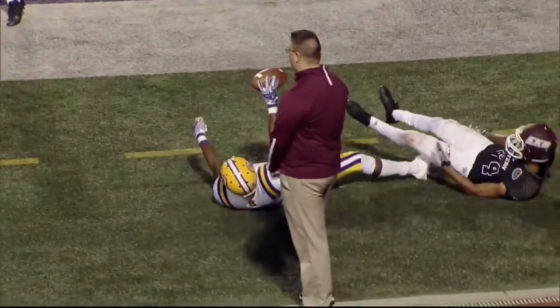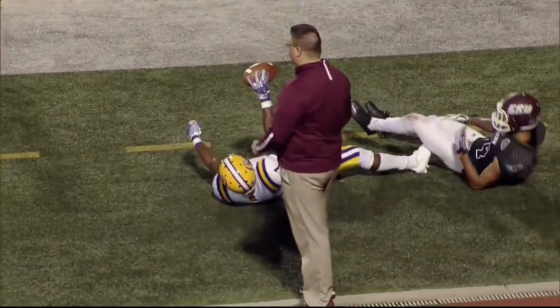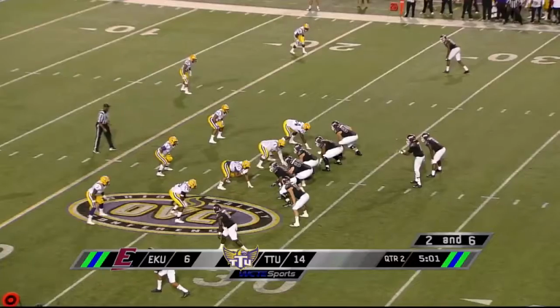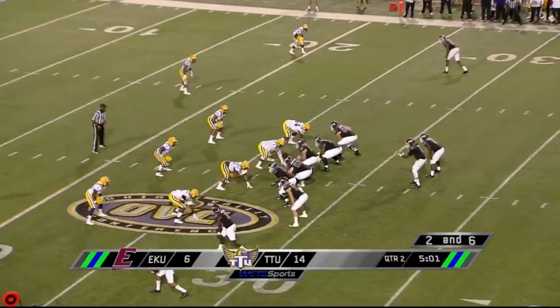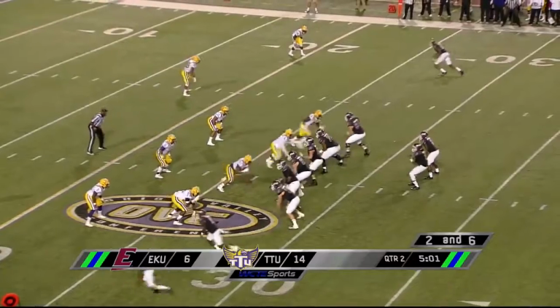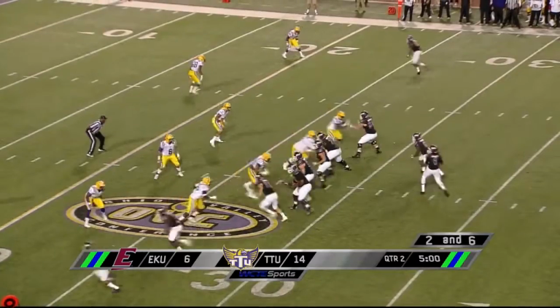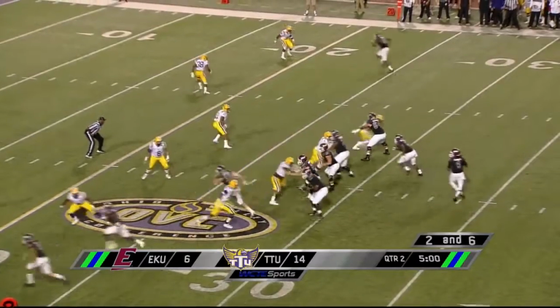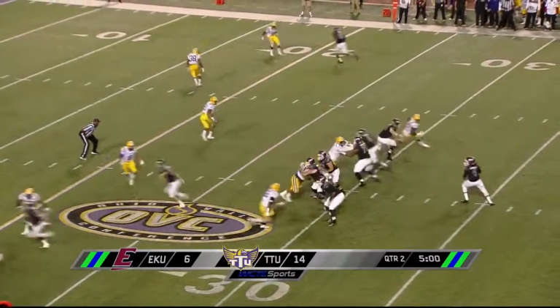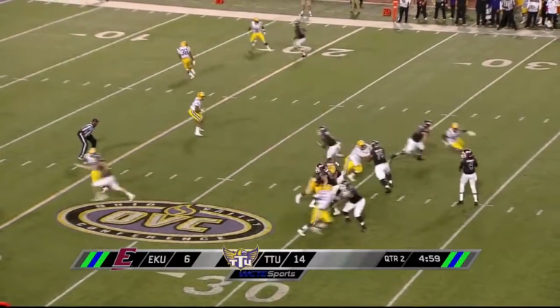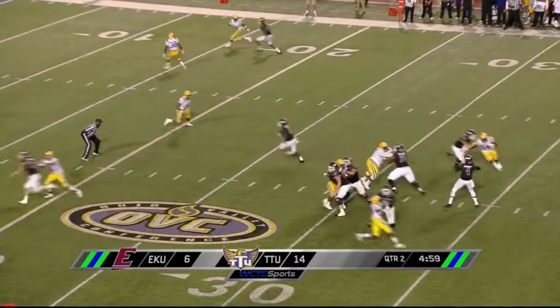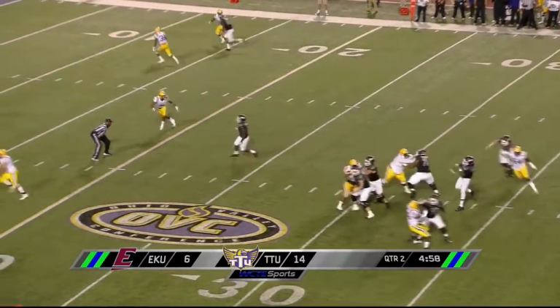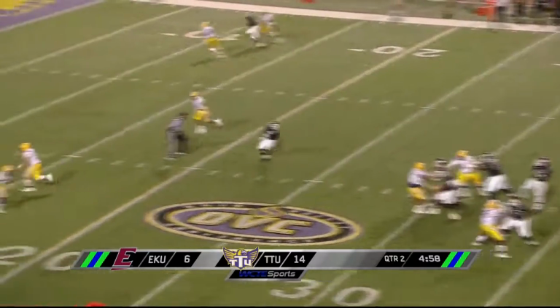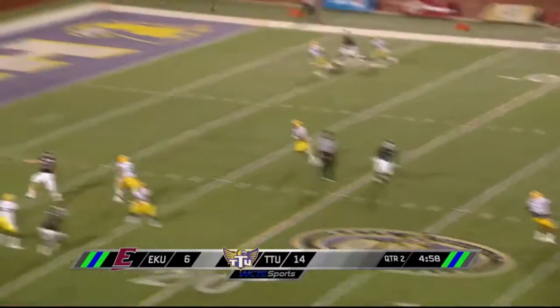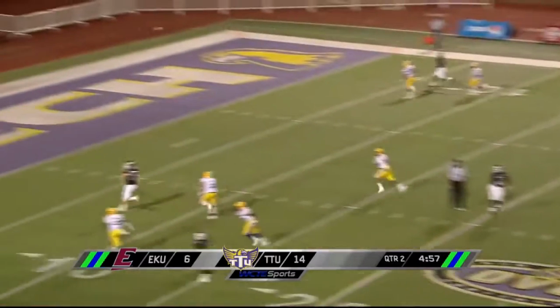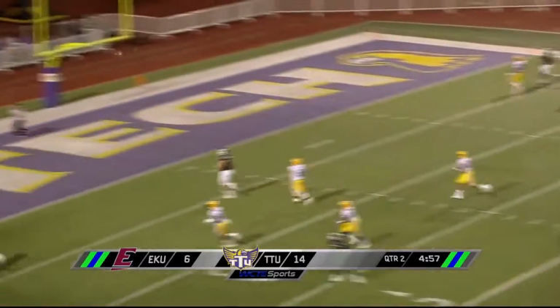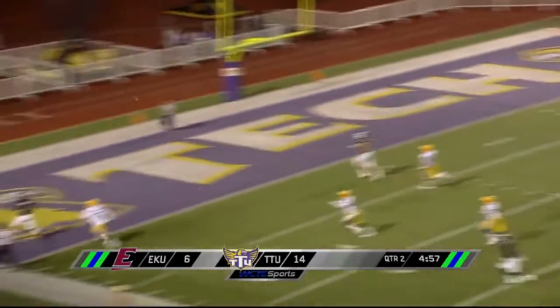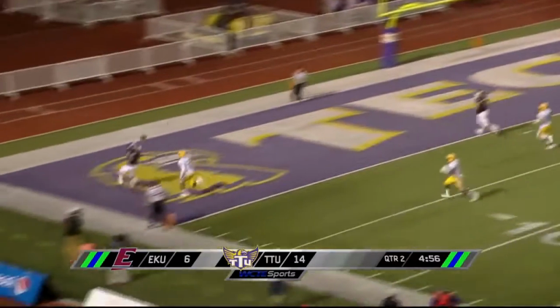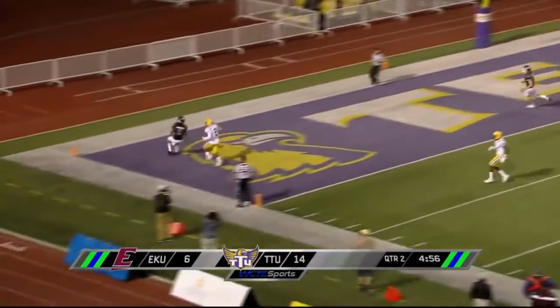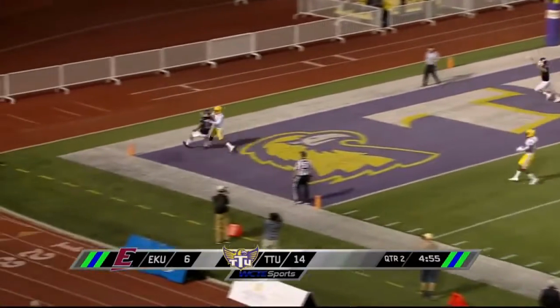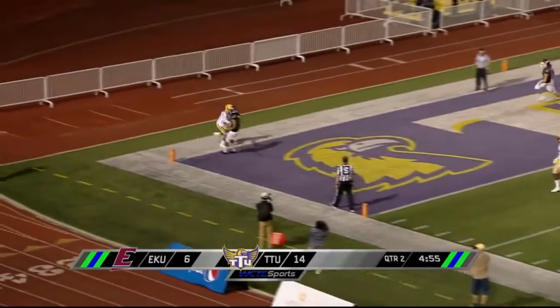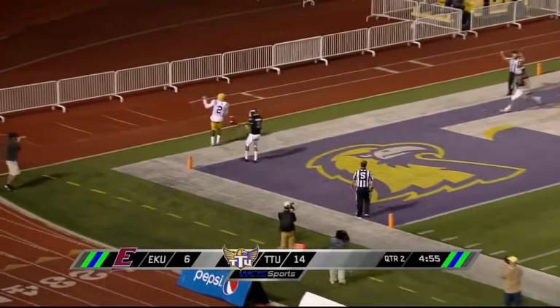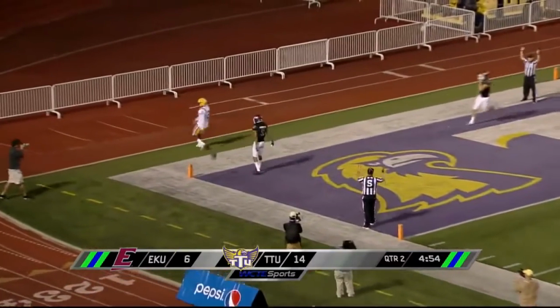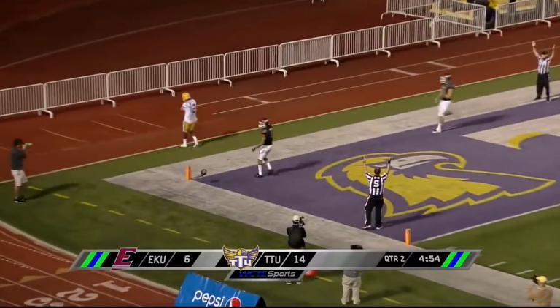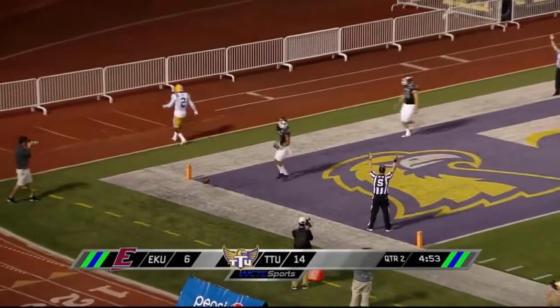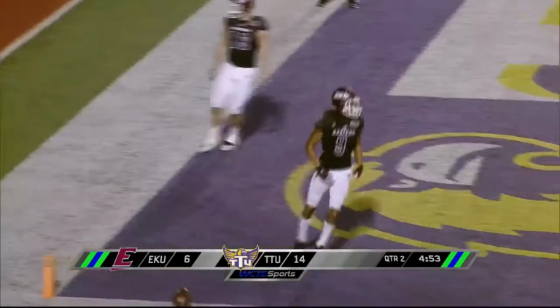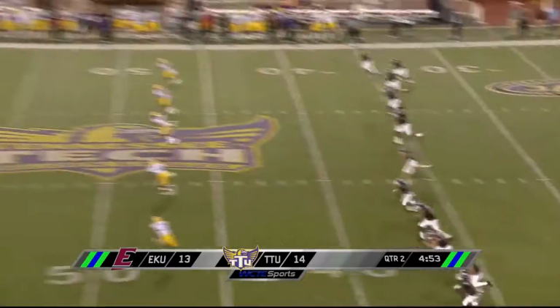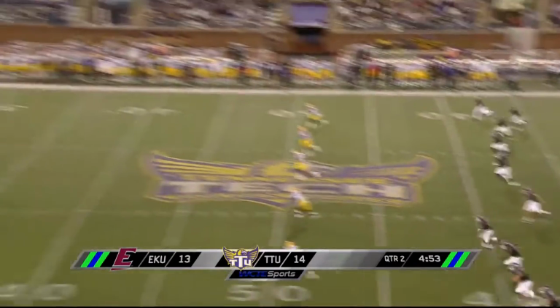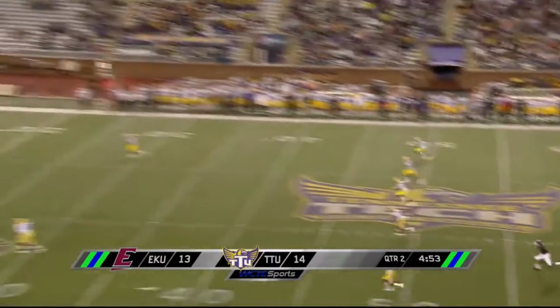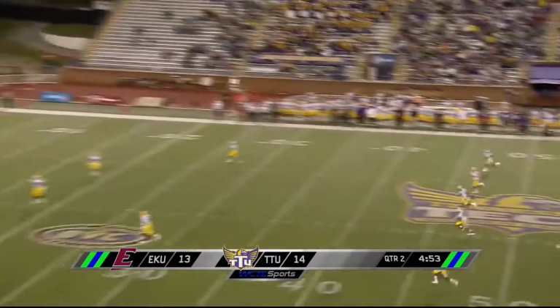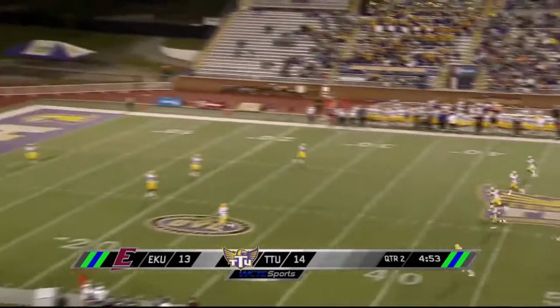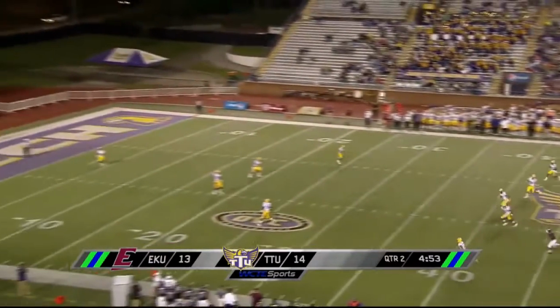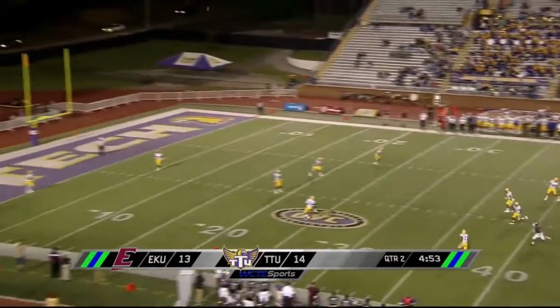Tony takes a straight drop, looking and lofting a pass into the end zone — he is wide open! Touchdown Eastern Kentucky. Now he'll kick it away.